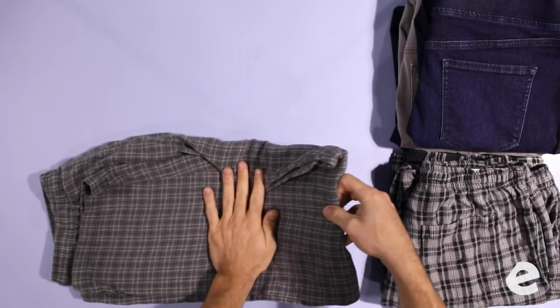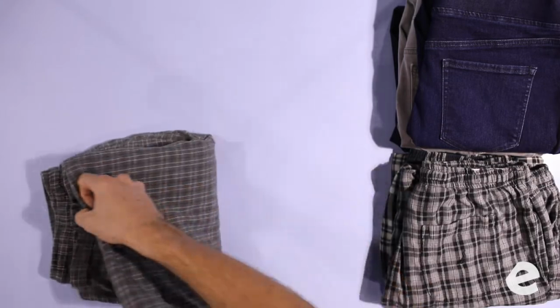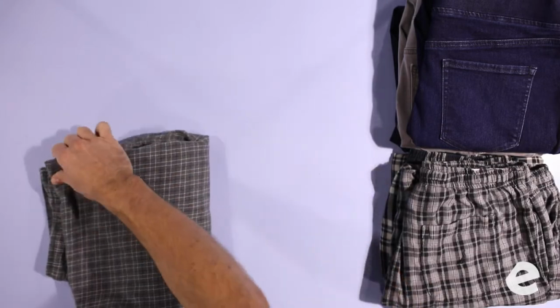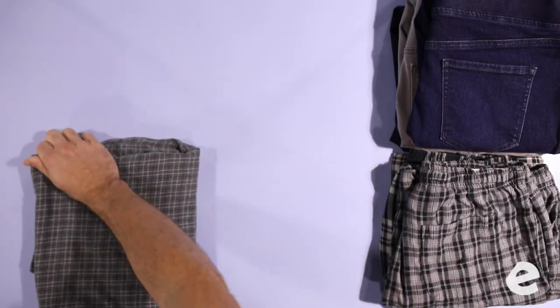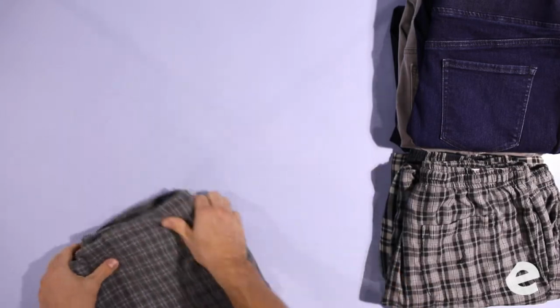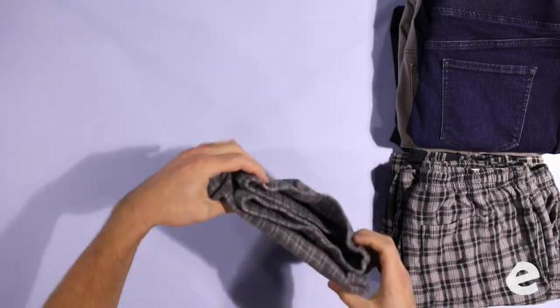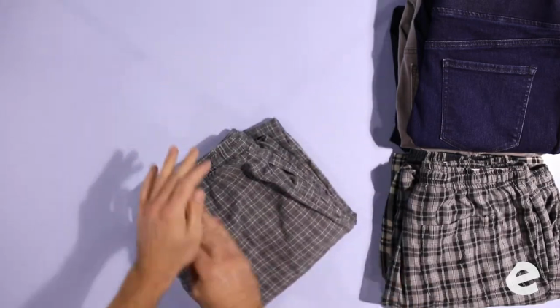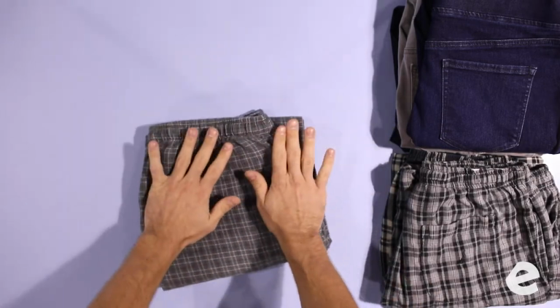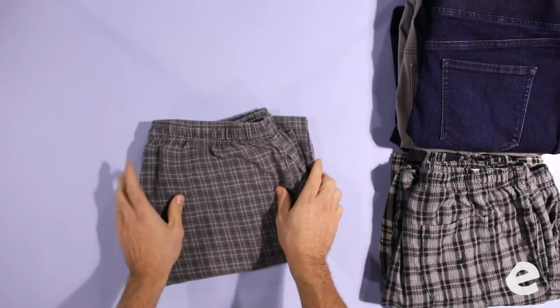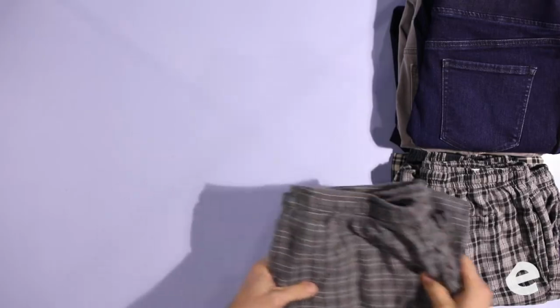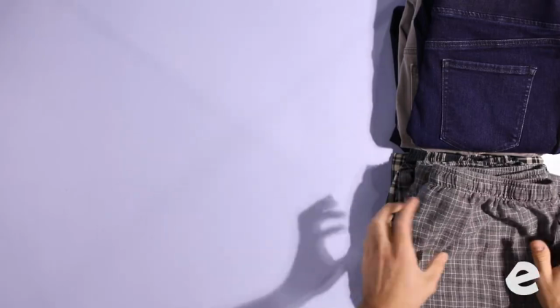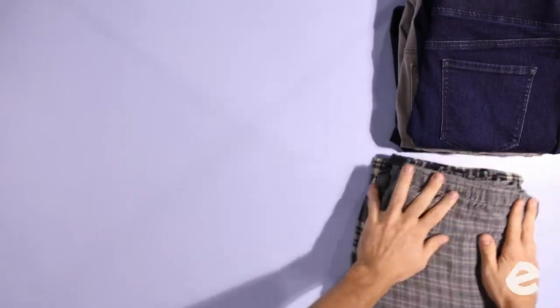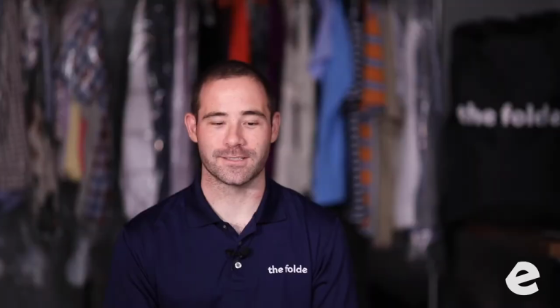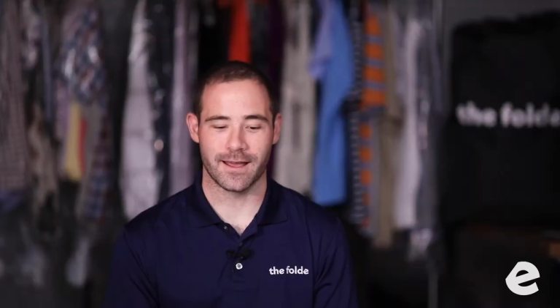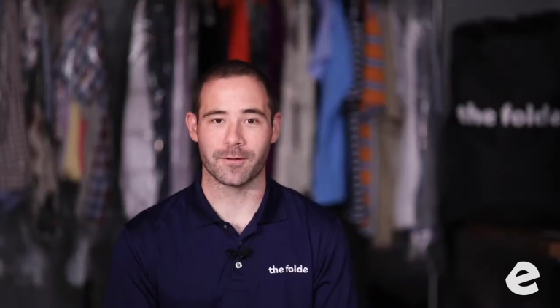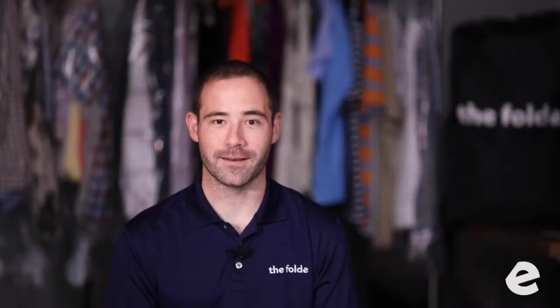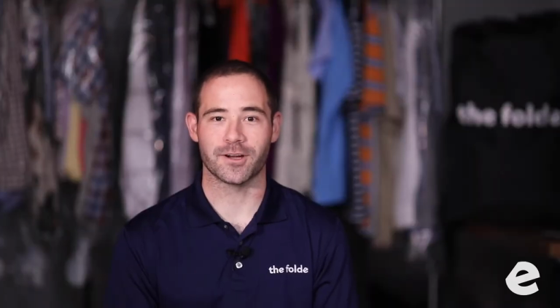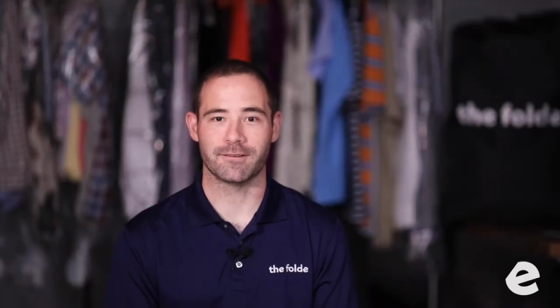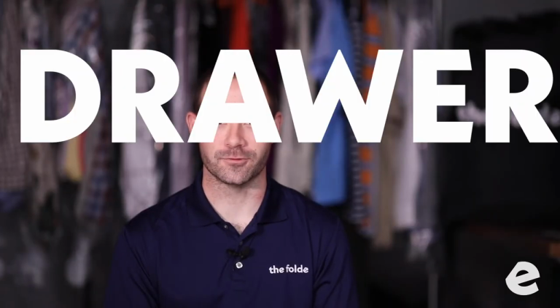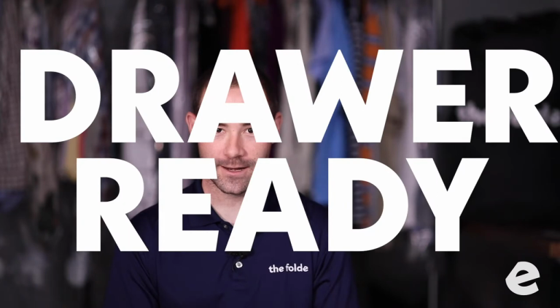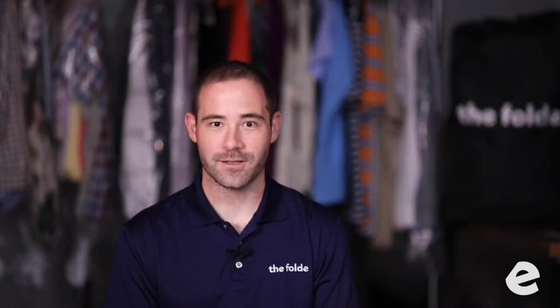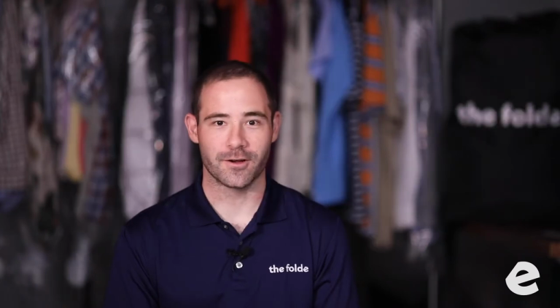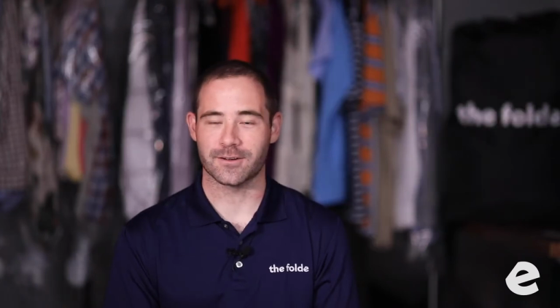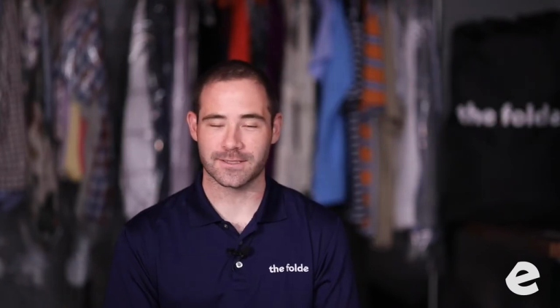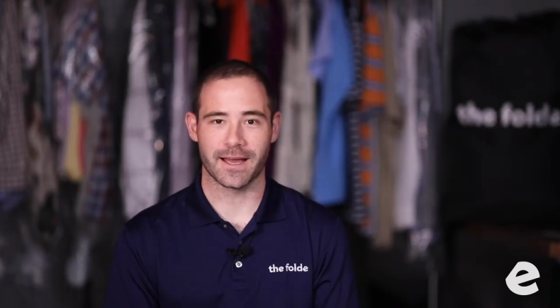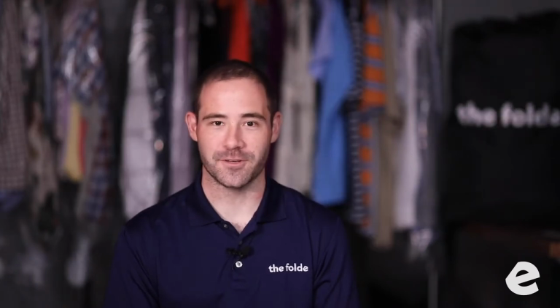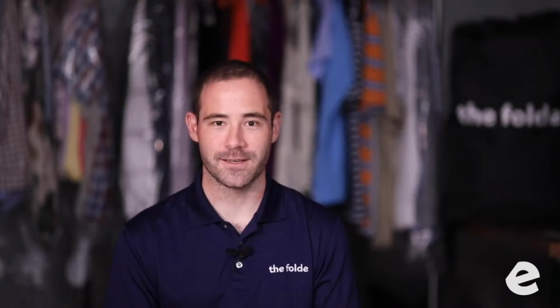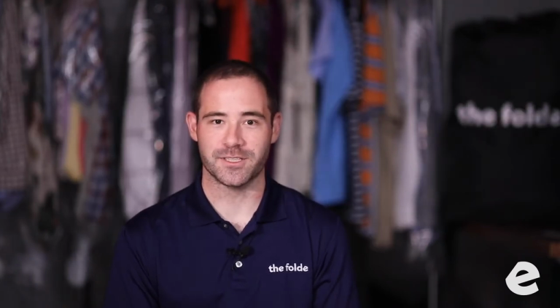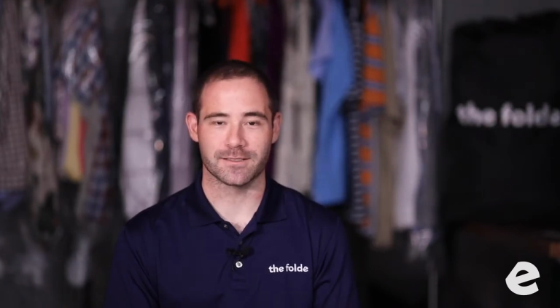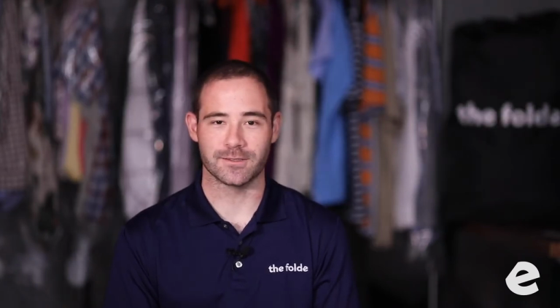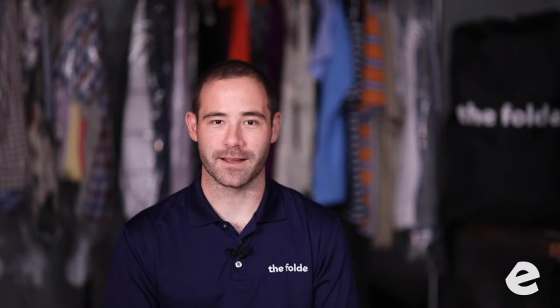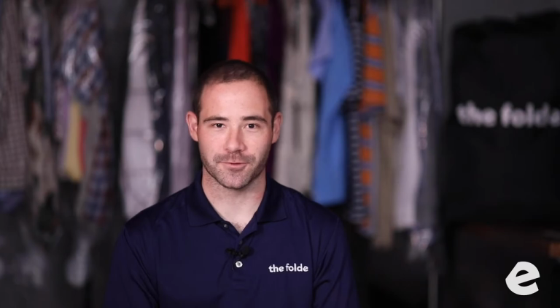We've made one pile for the jeans and another pile for the pajama pants. When we finish this whole order, we're going to decide how we want to pack it. We try to make everything drawer ready, so your yoga pants aren't always packed with your jeans, and your pajama pants aren't always packed with your shorts.